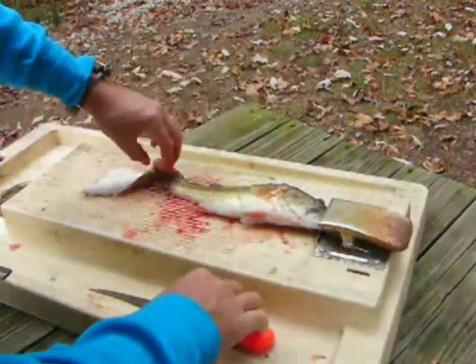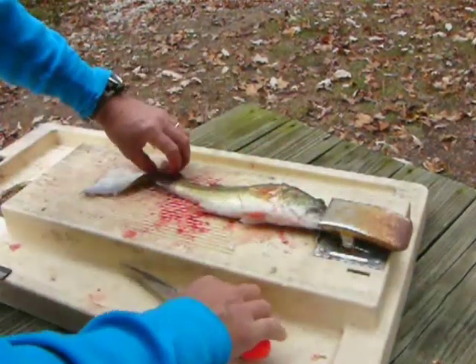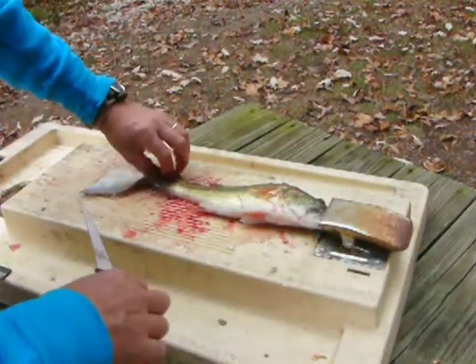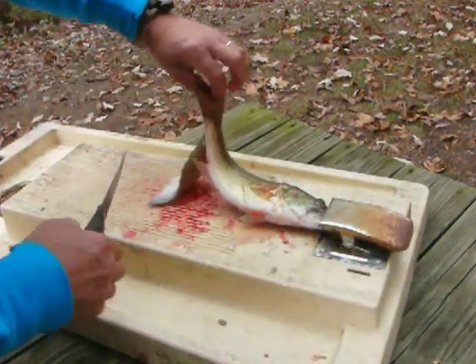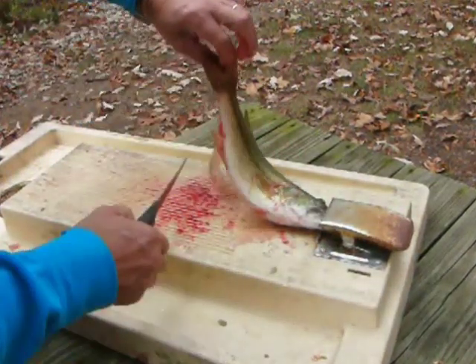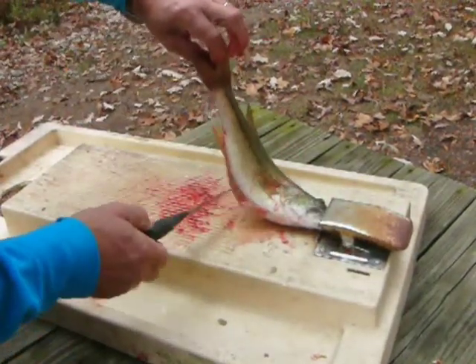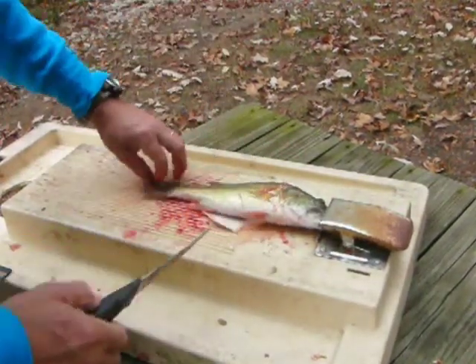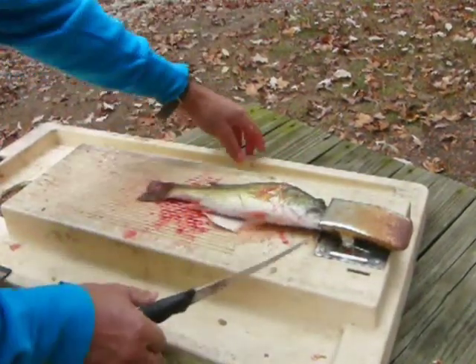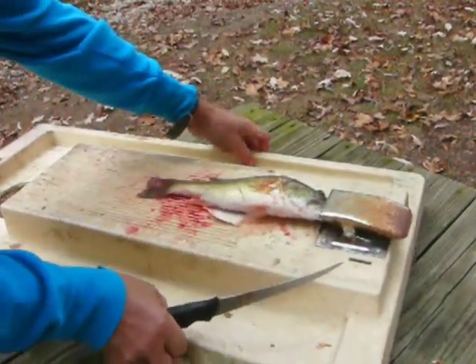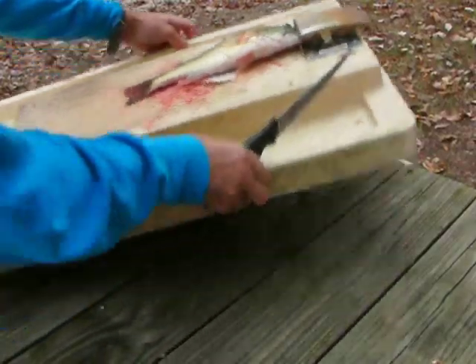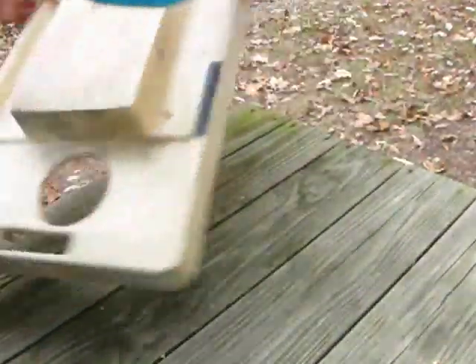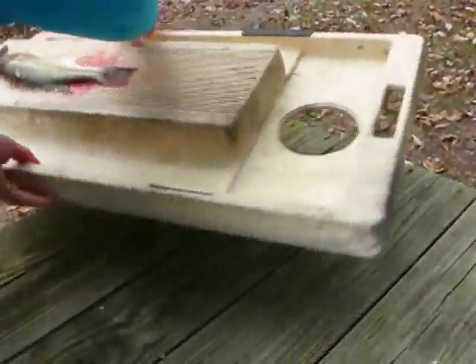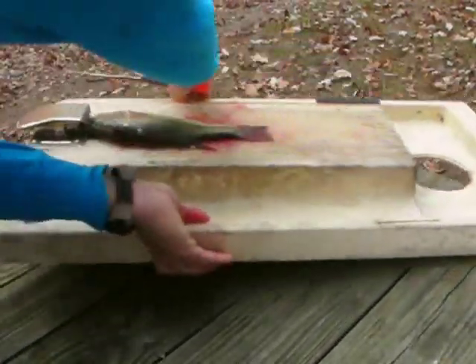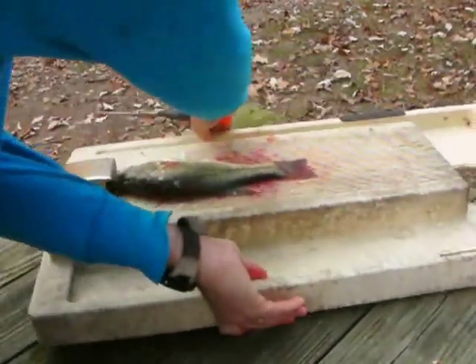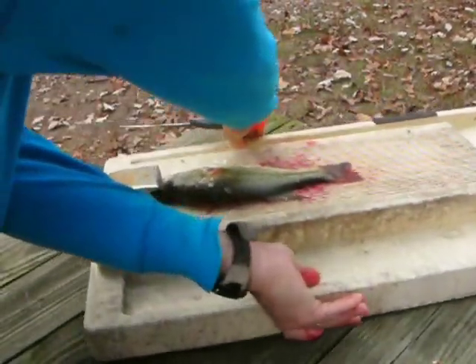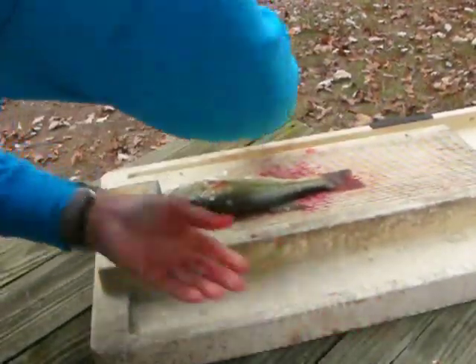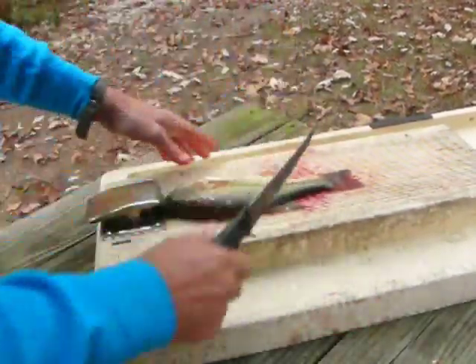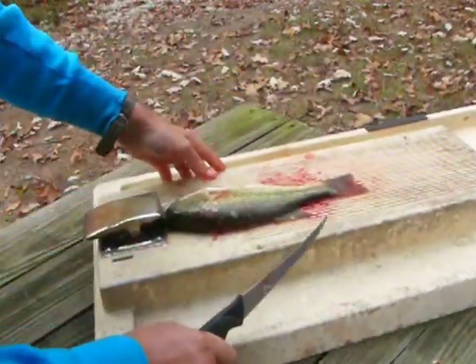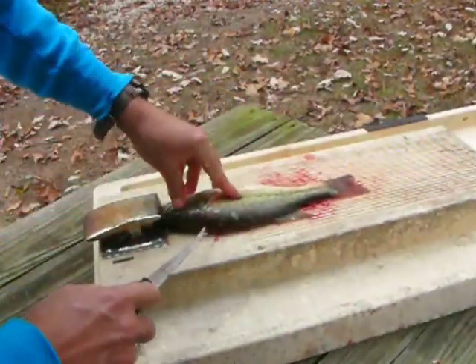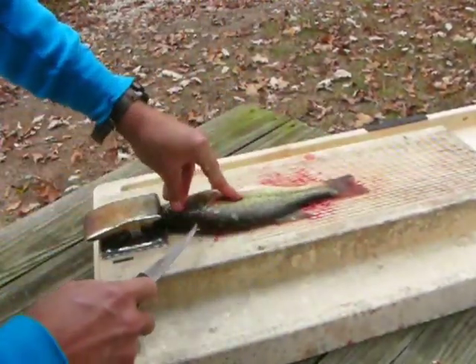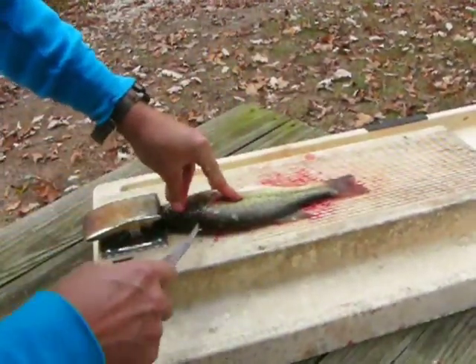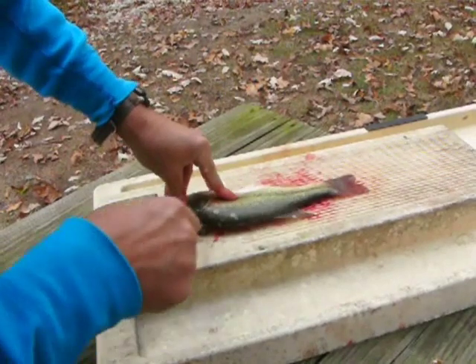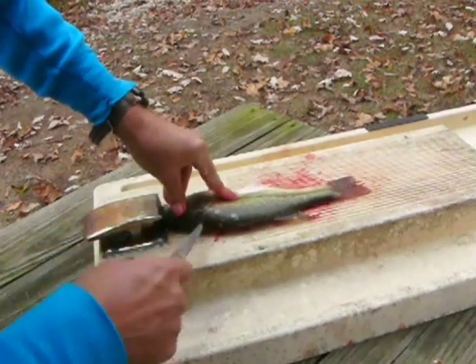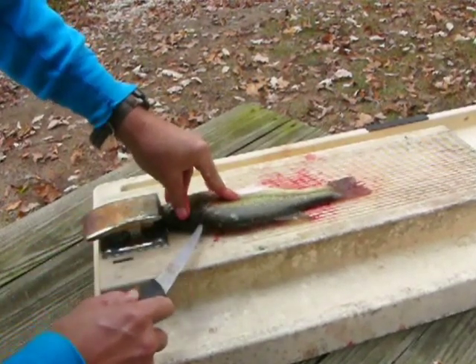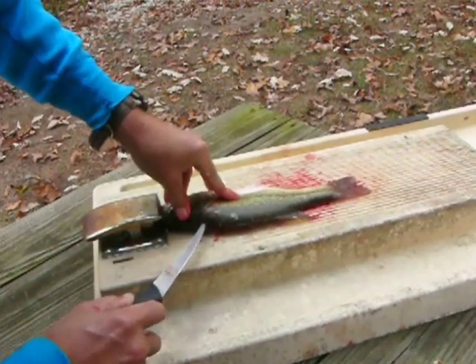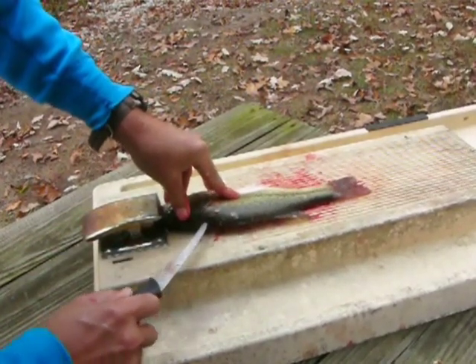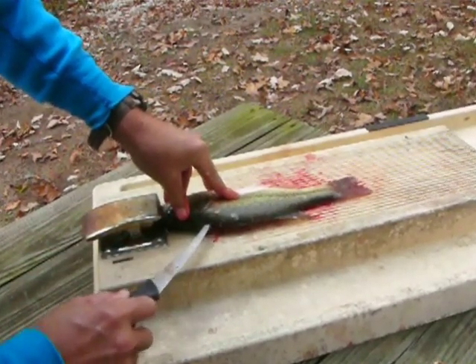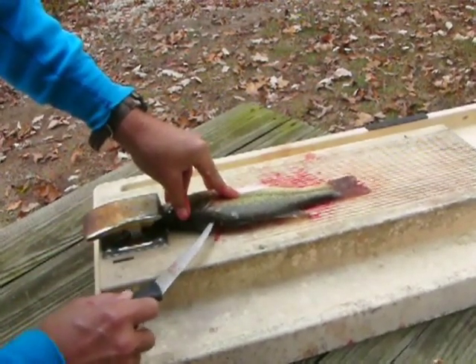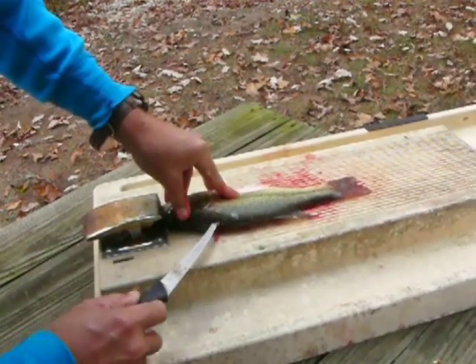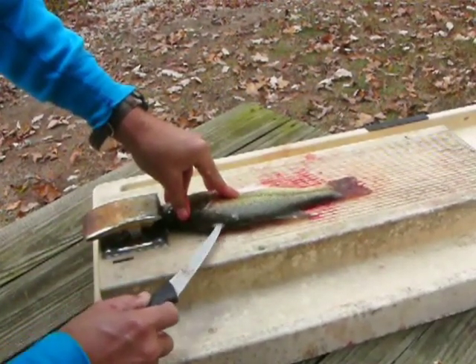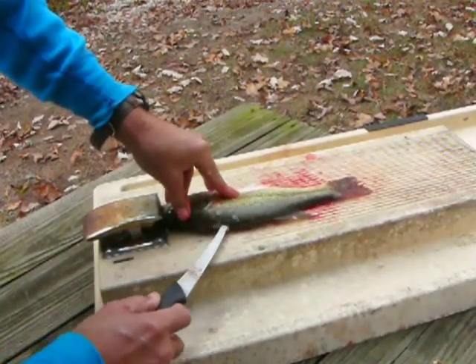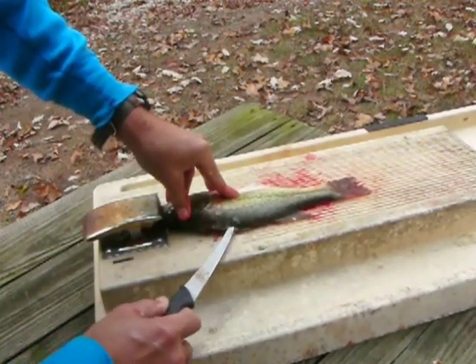Flip it over. Put that skin under there. Turn it around. Along the dorsal fin again.